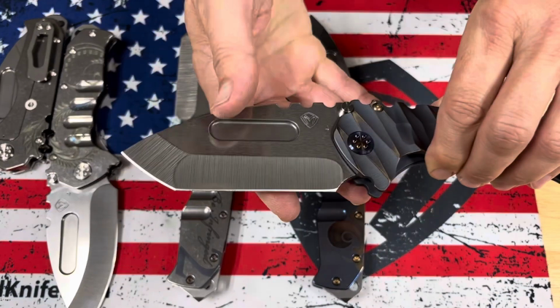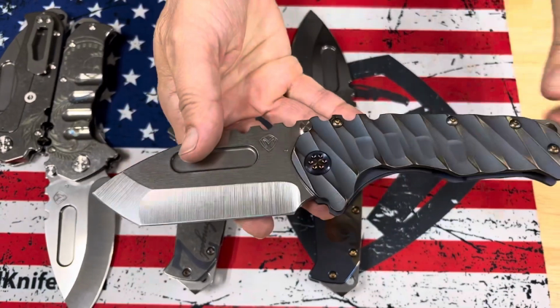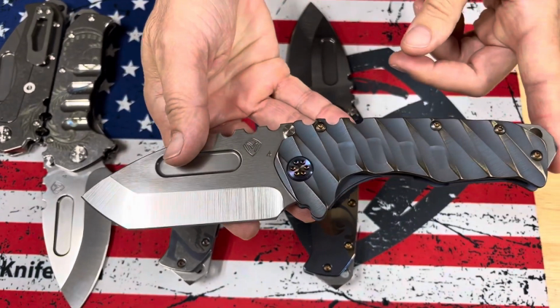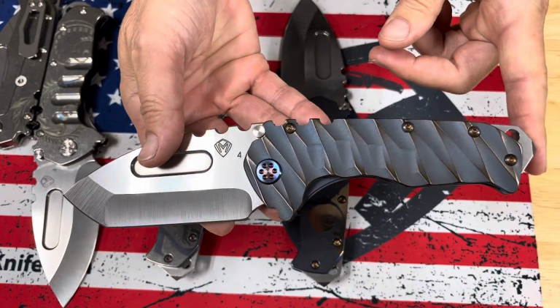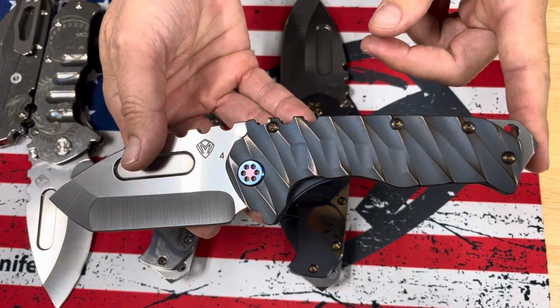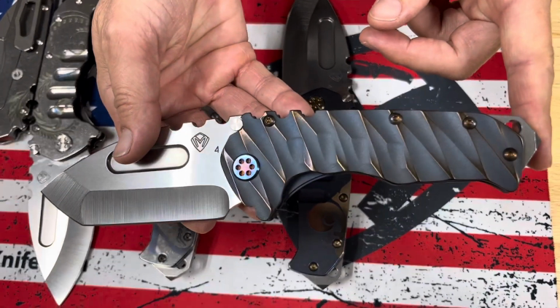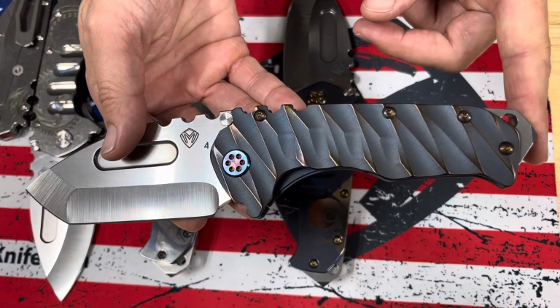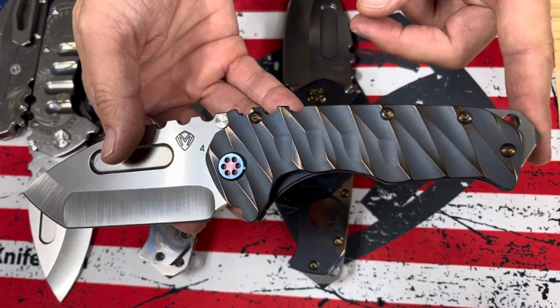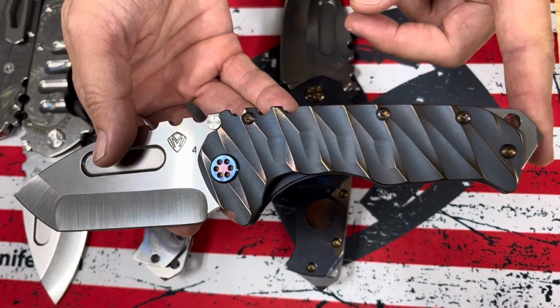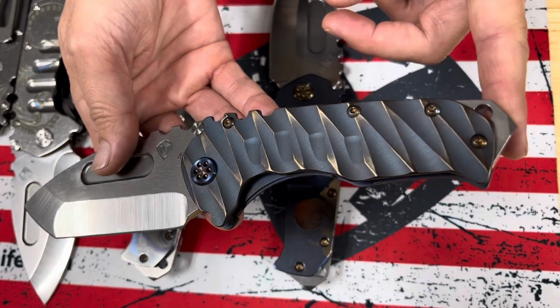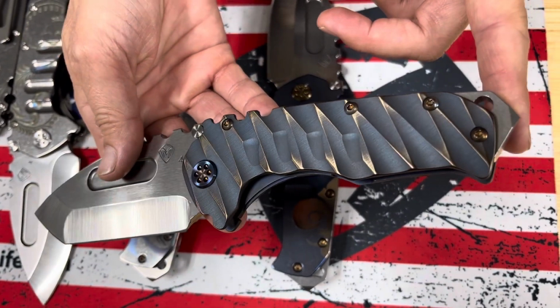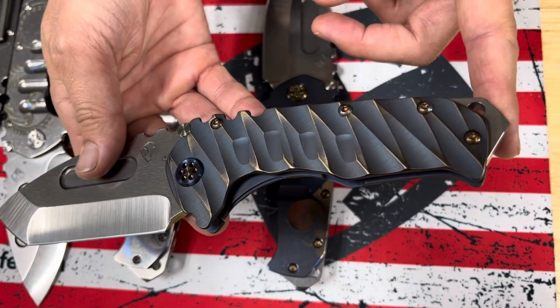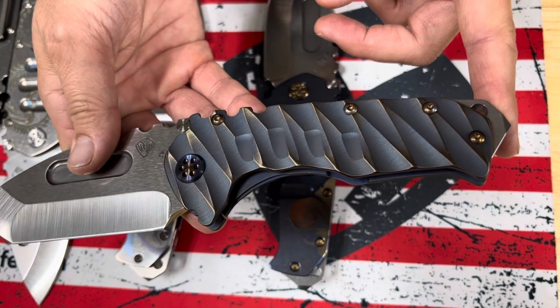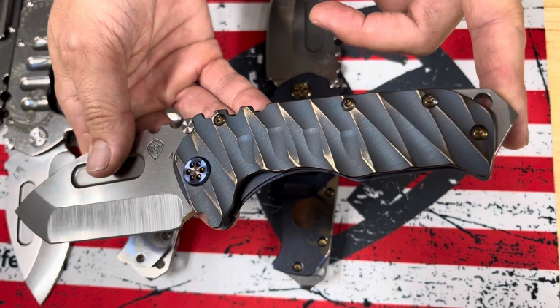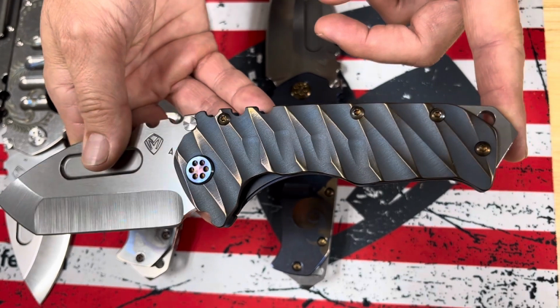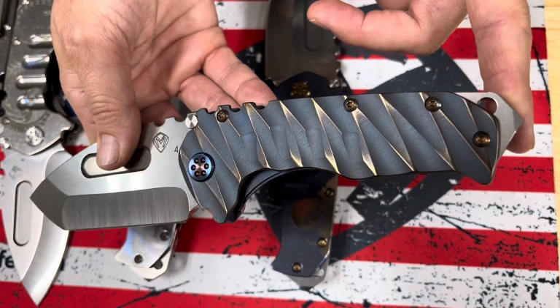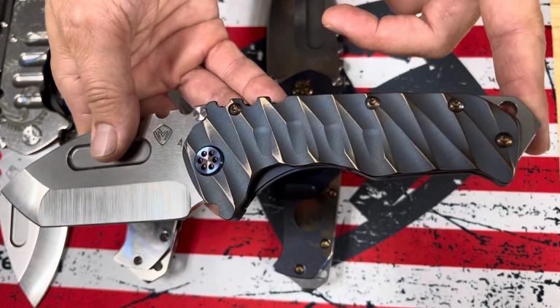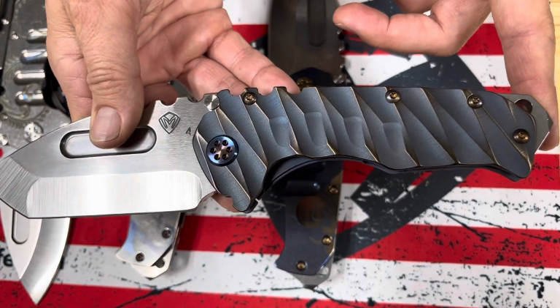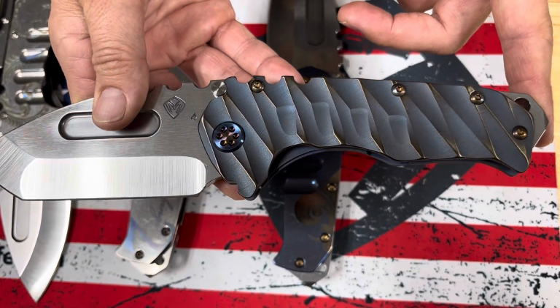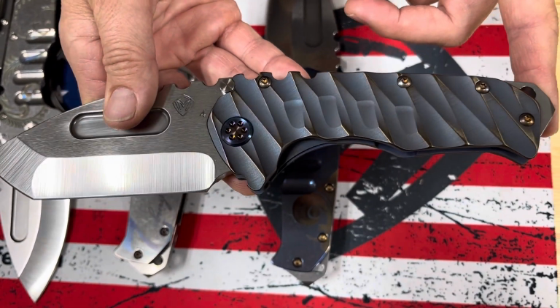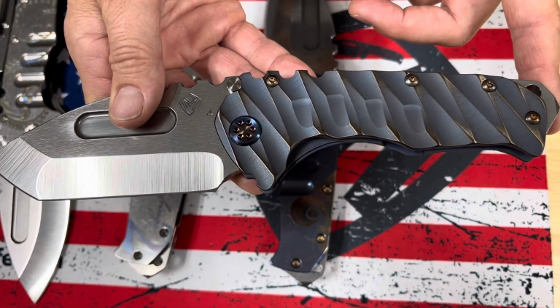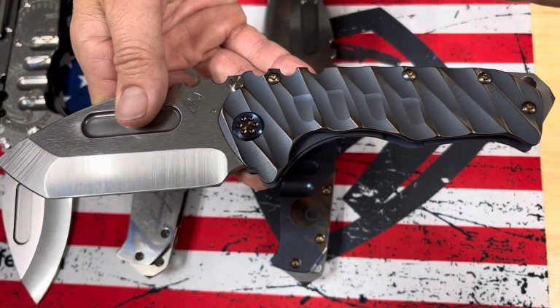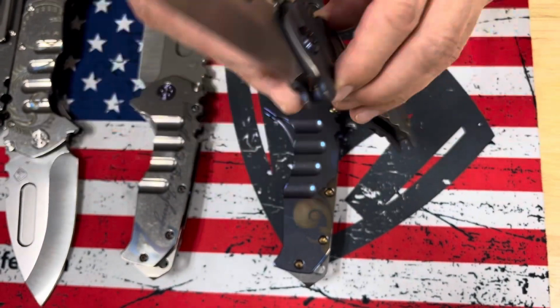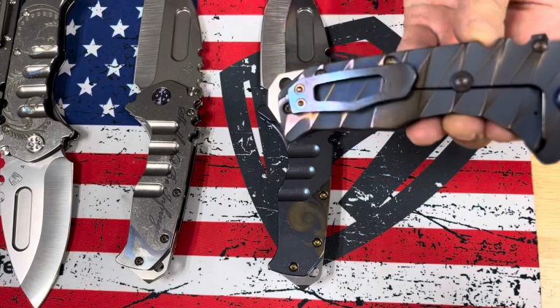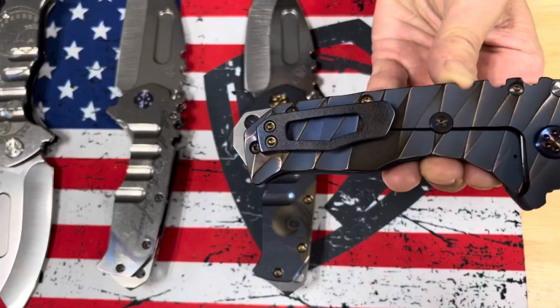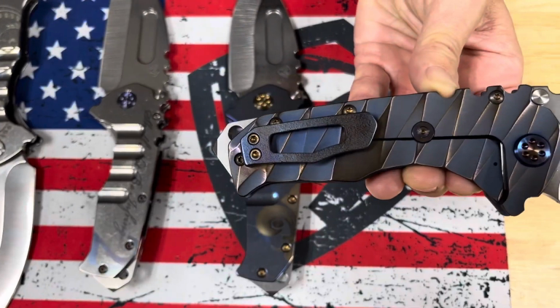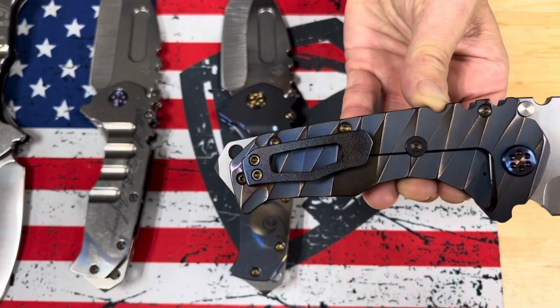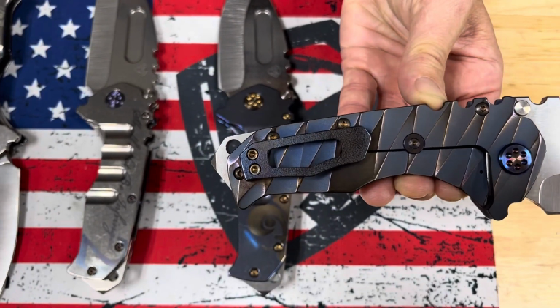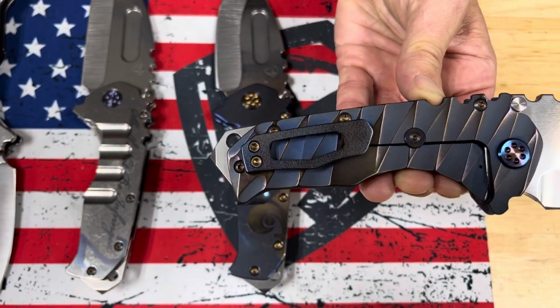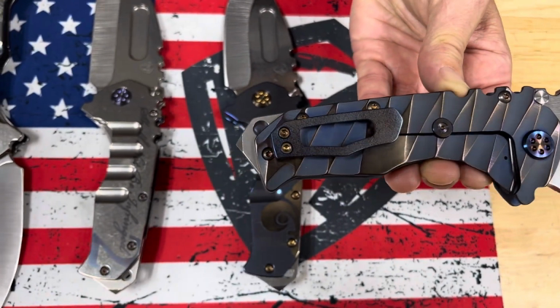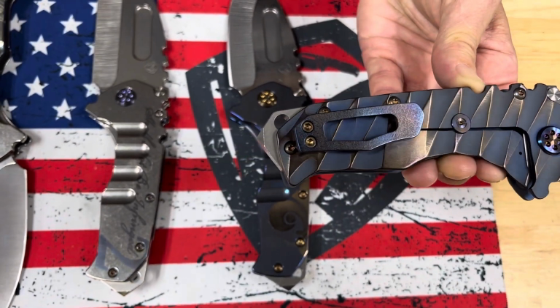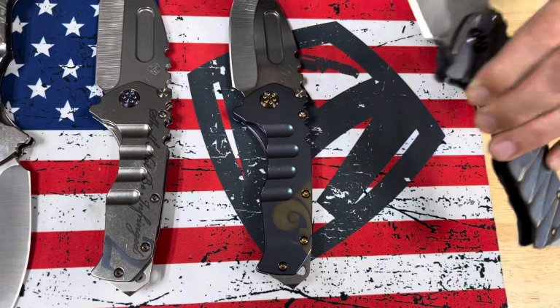Last Praetorian T here is bead blasted blue underside with brushed bronze flat lightning sculpted handles. Dark flamed hardware and a flamed clip. Very, very nice.